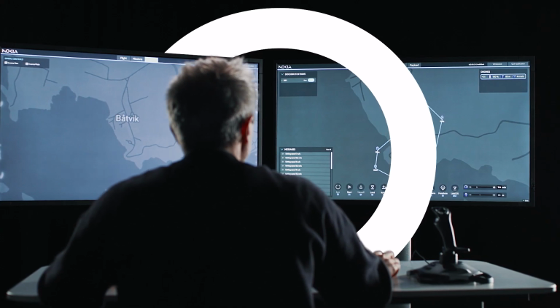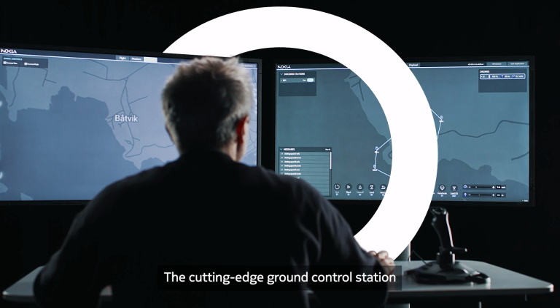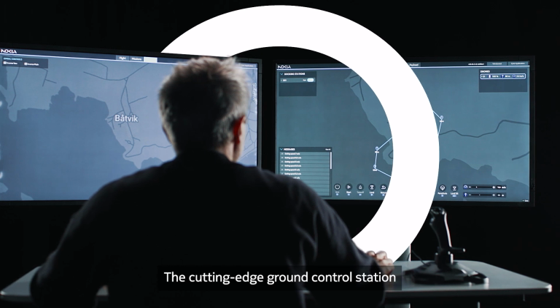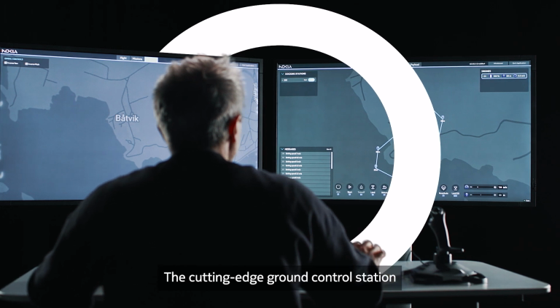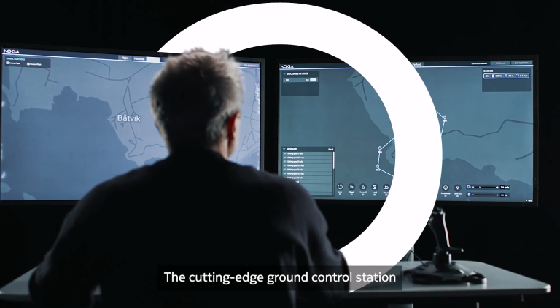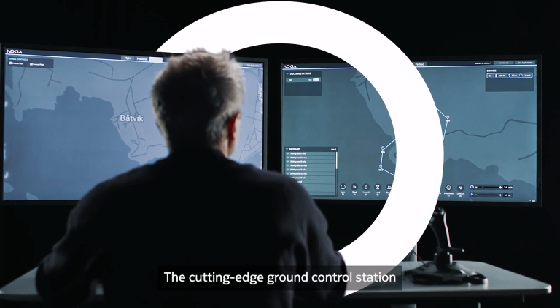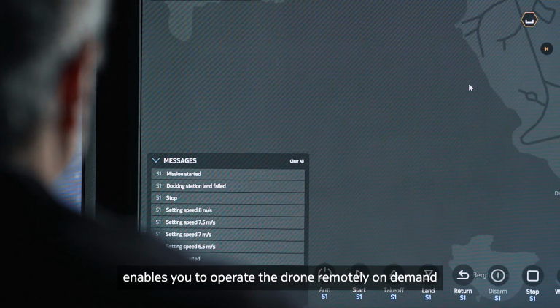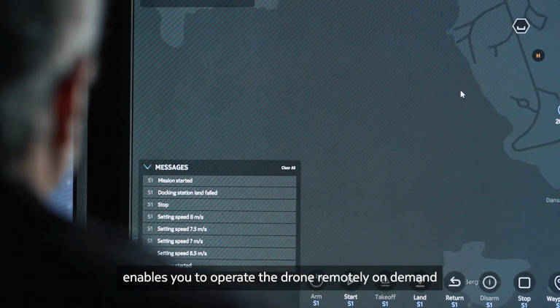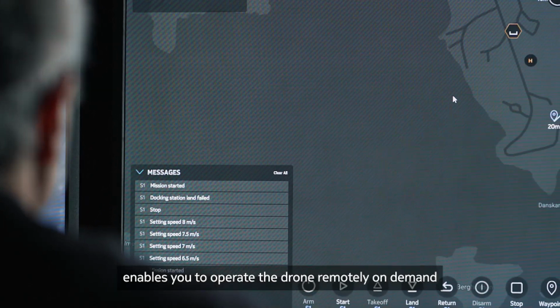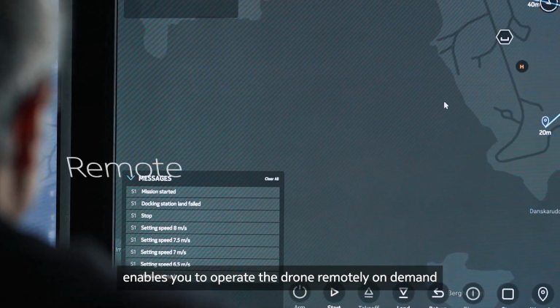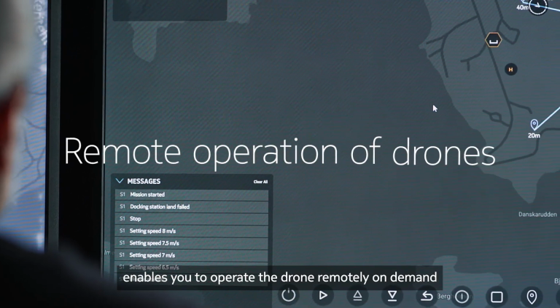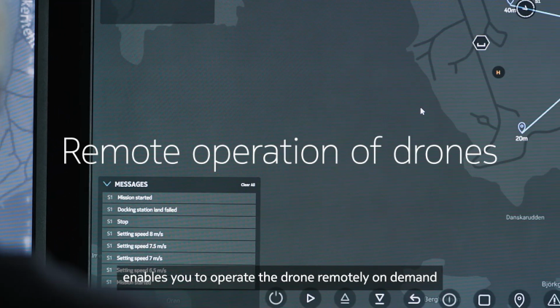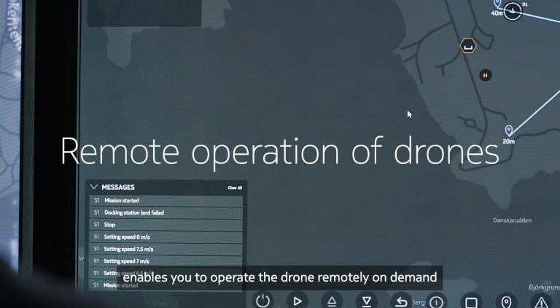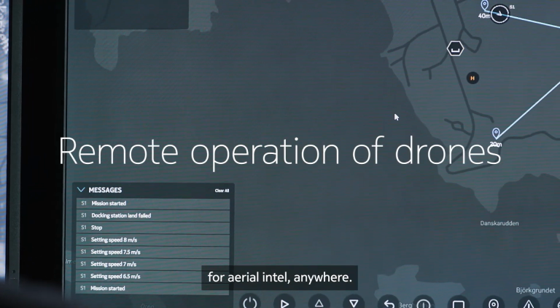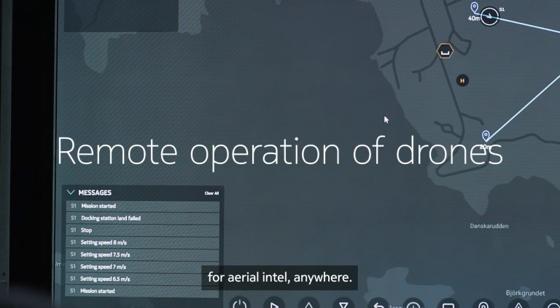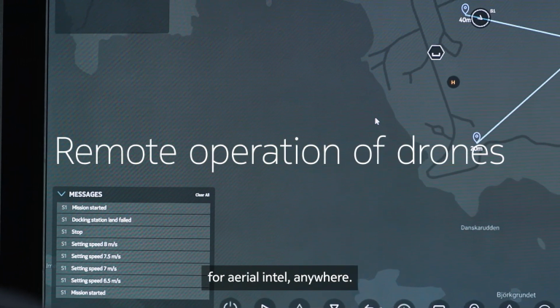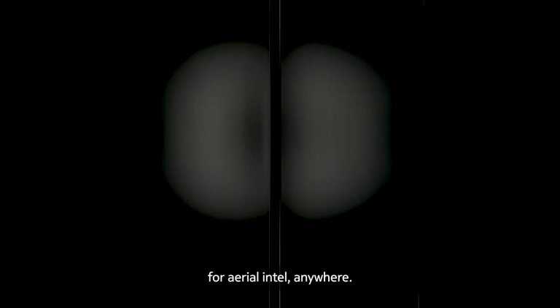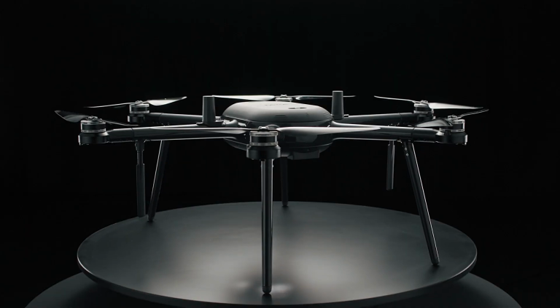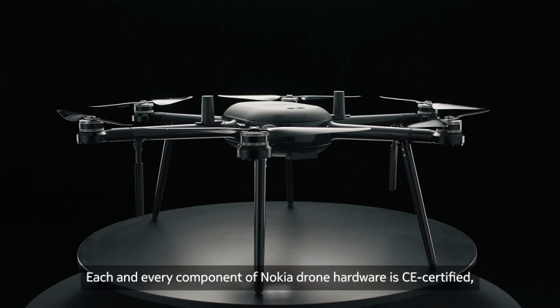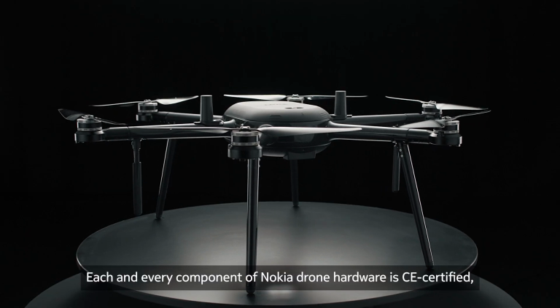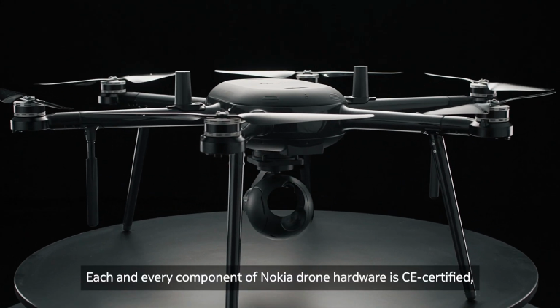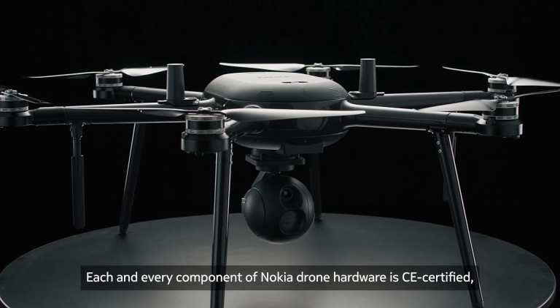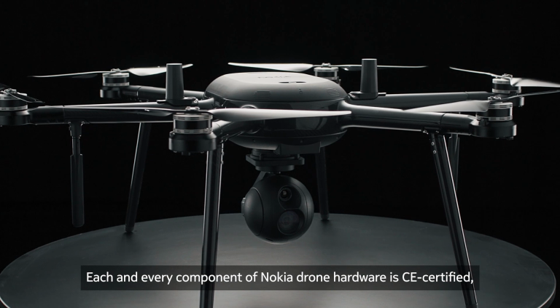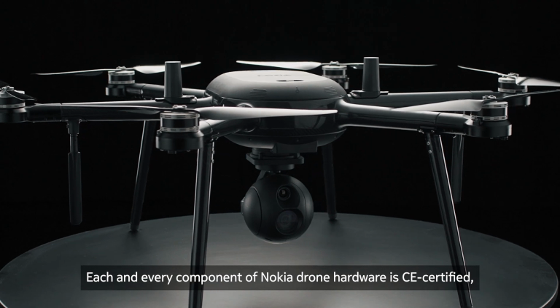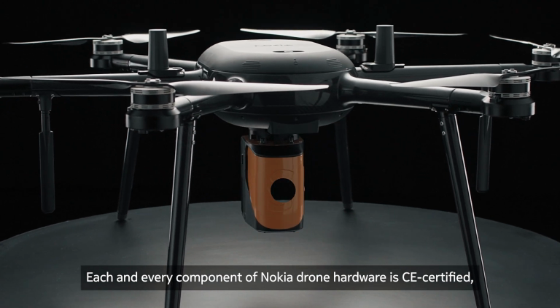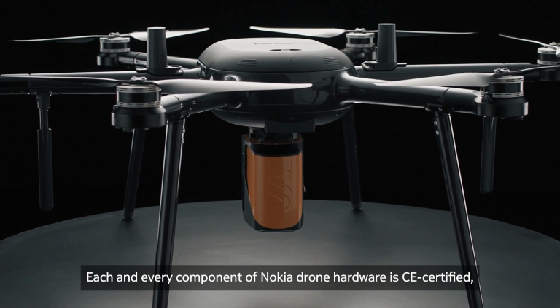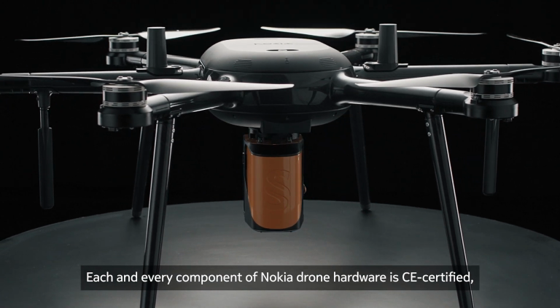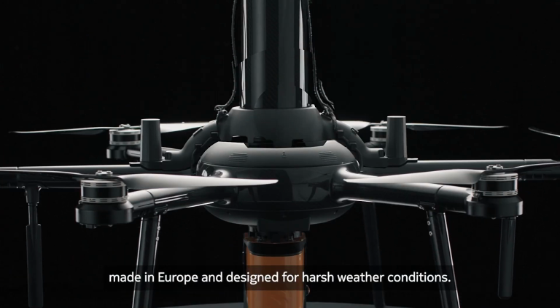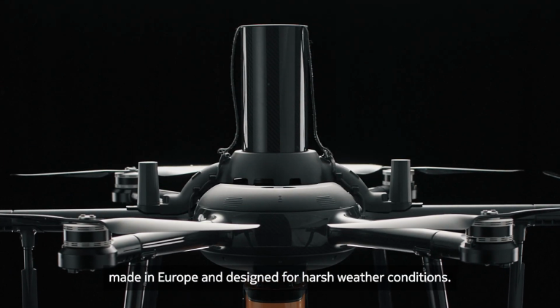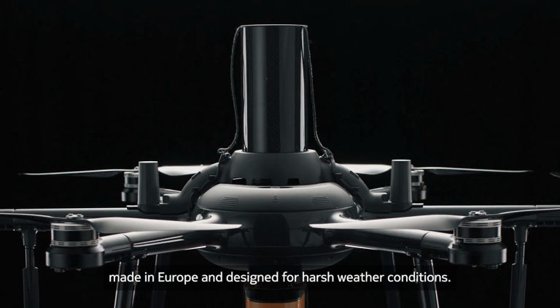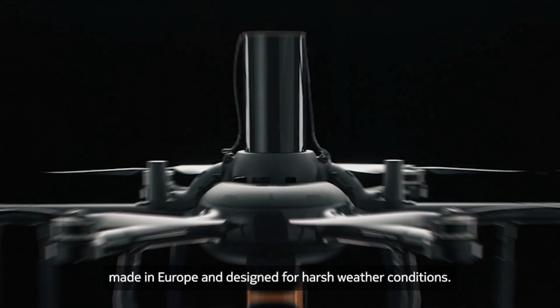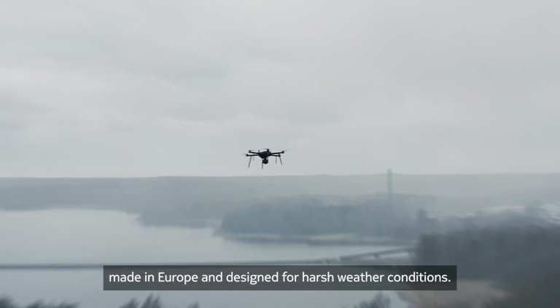The cutting-edge ground control station enables you to operate the drone remotely on demand for aerial intel anywhere. Each and every component of Nokia Drone hardware is CE certified, made in Europe and designed for harsh weather conditions.